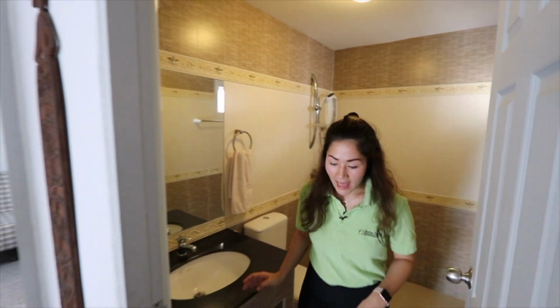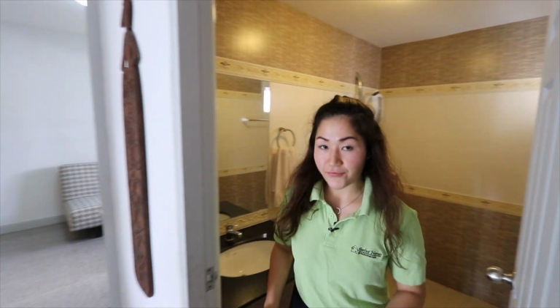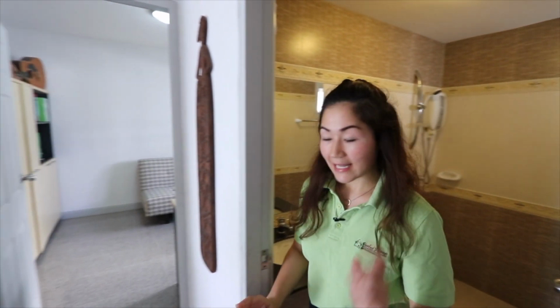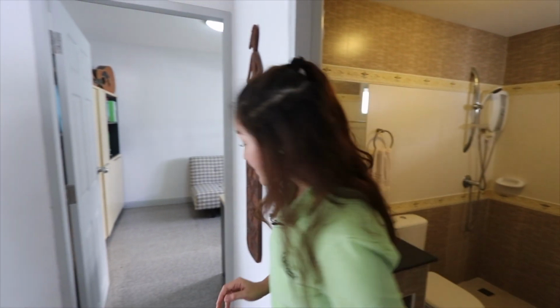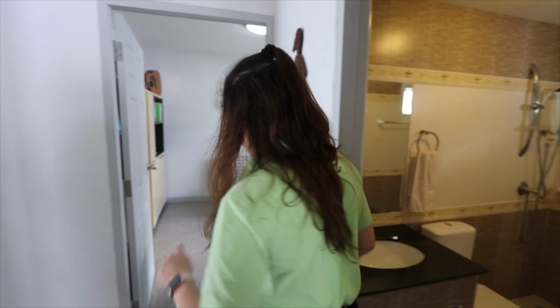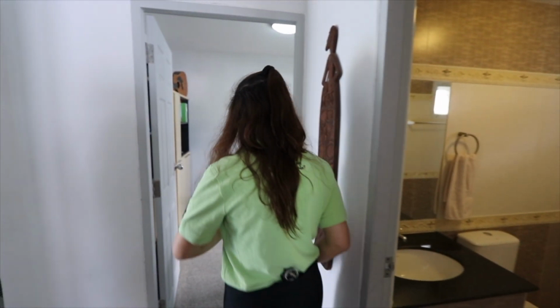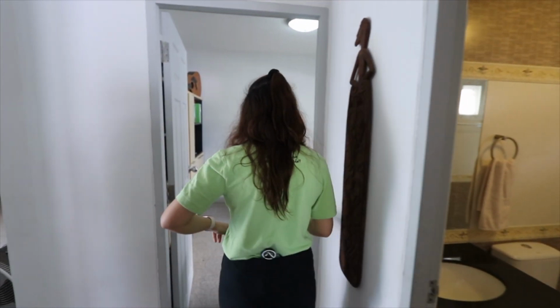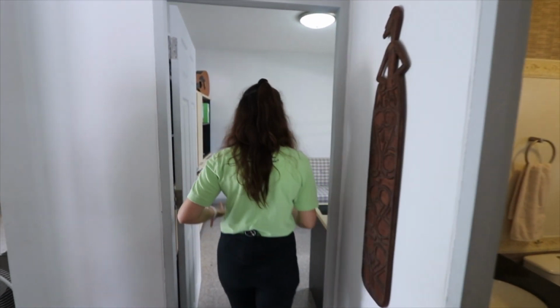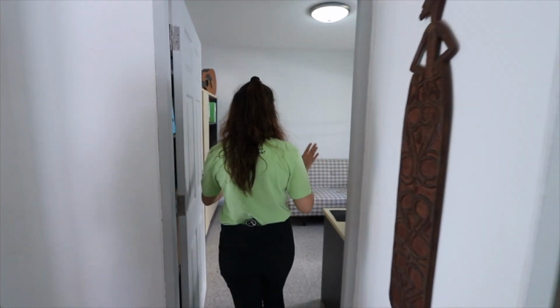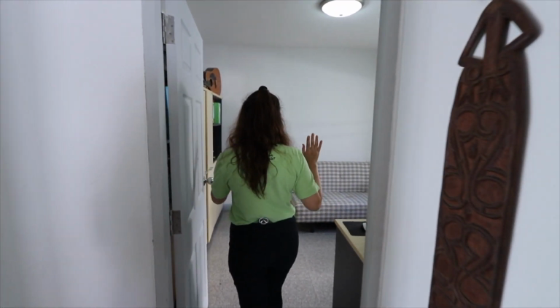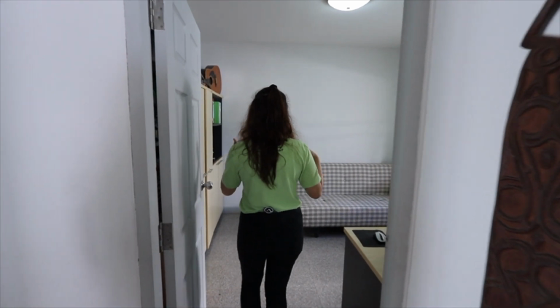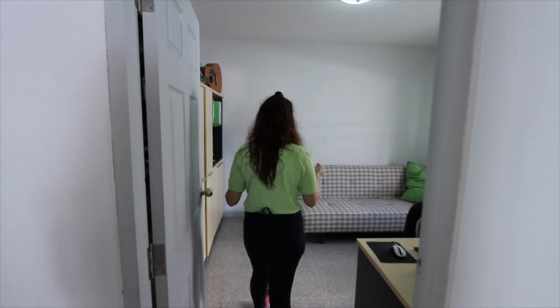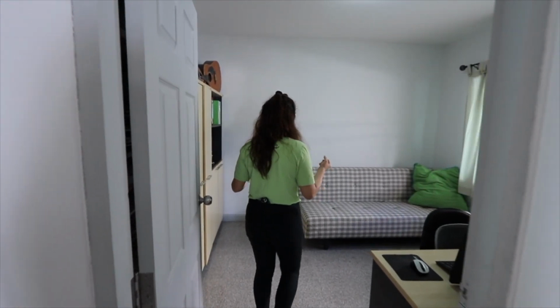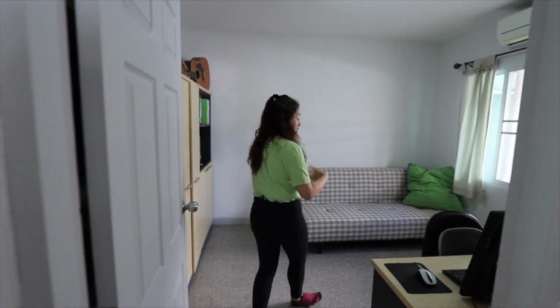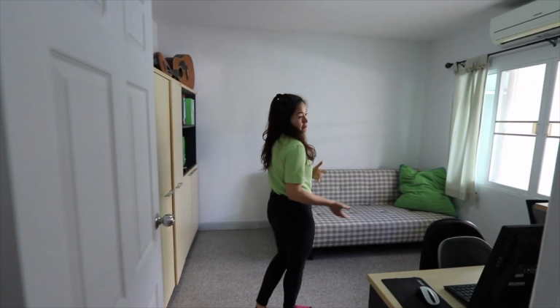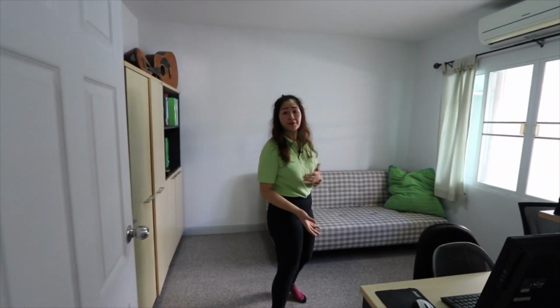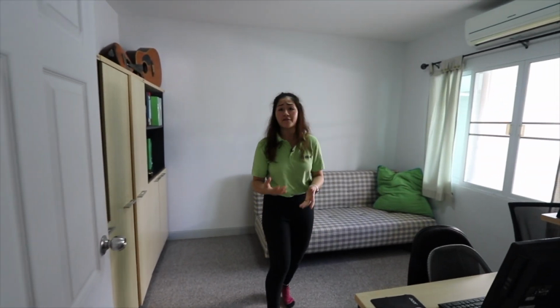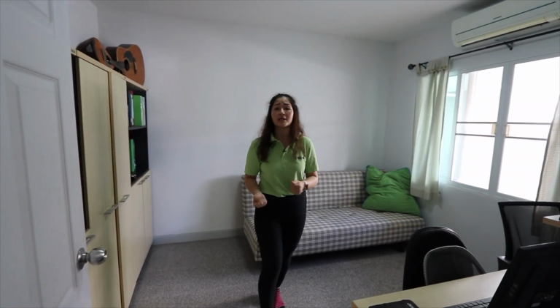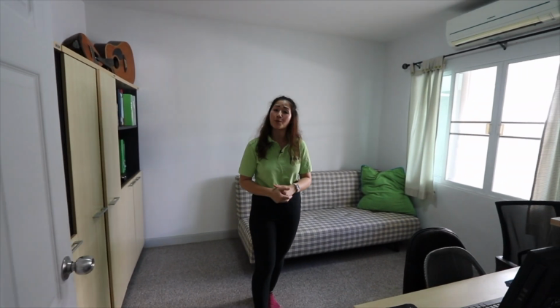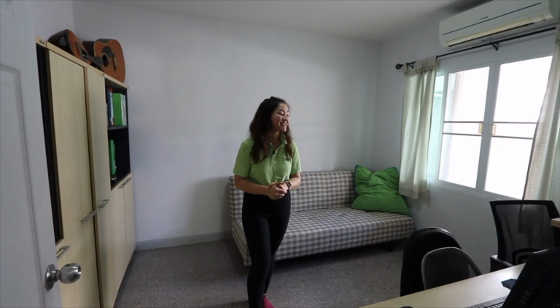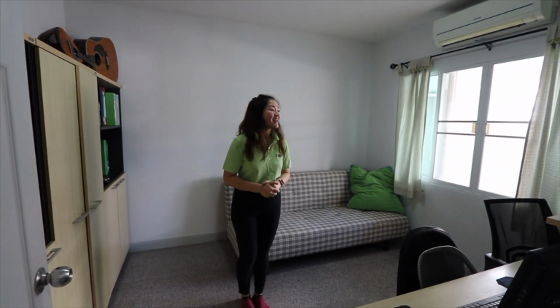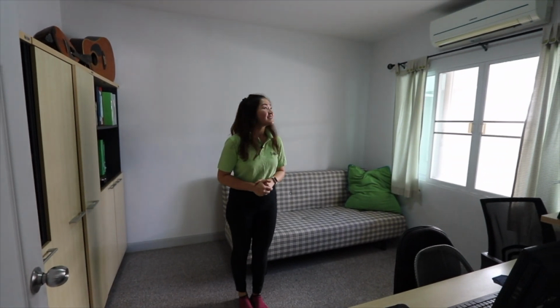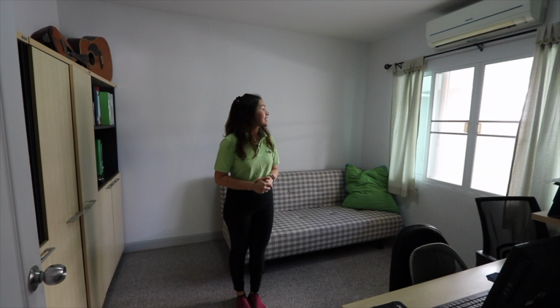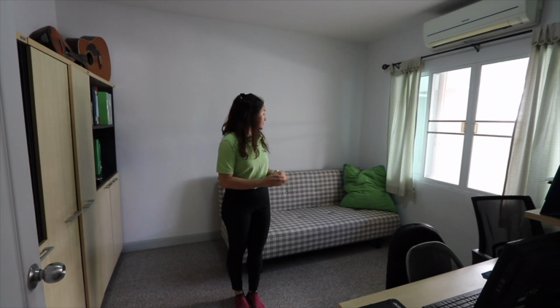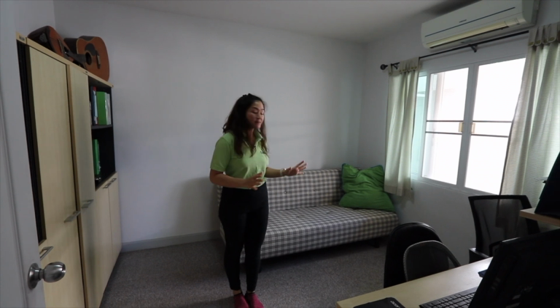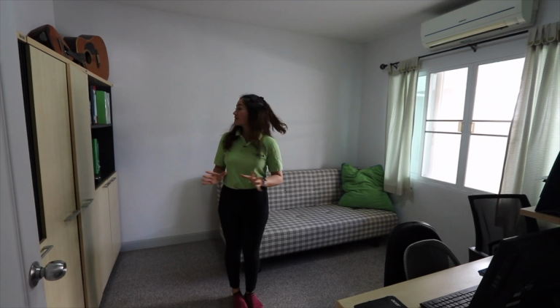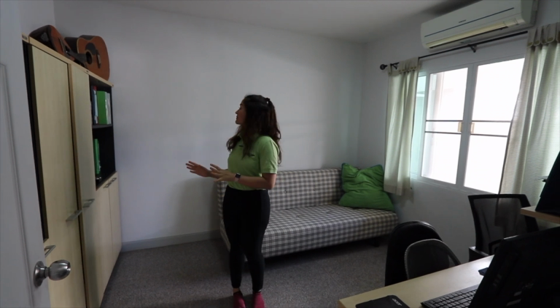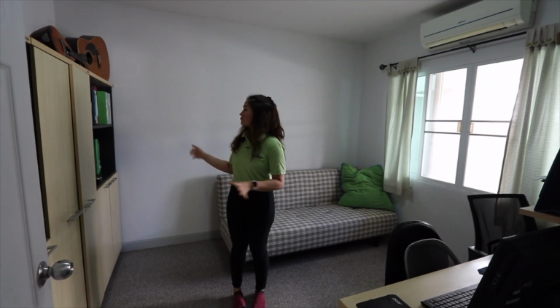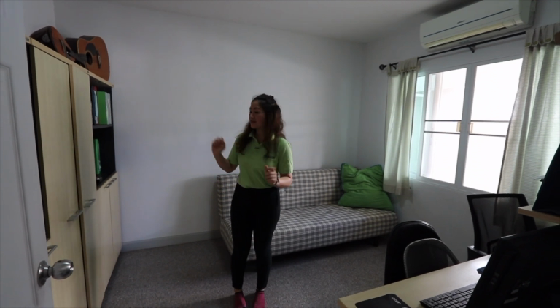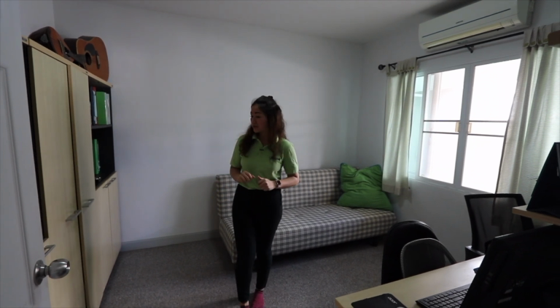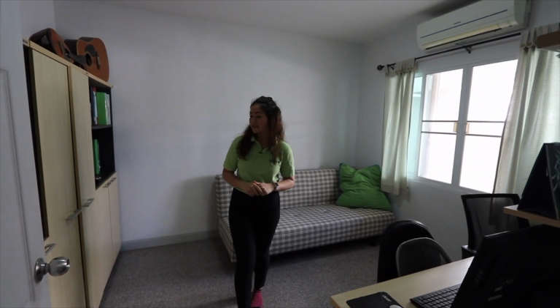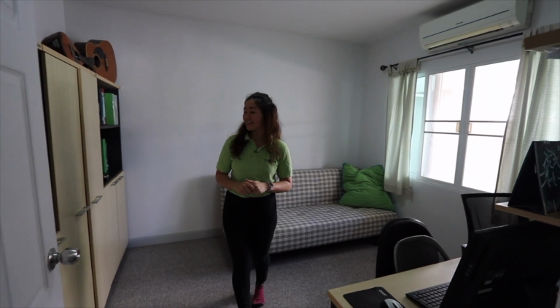And for the last bedroom — they are currently using it as an office, but you can turn it into a bedroom, office, or whatever you wish. It's a nice big space with bookshelves and everything.